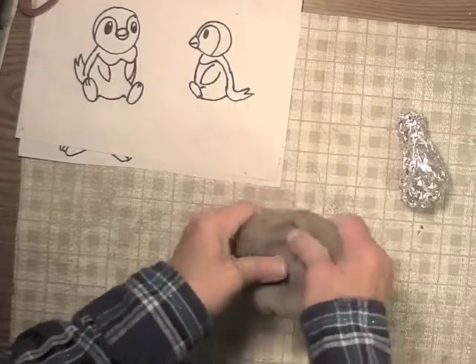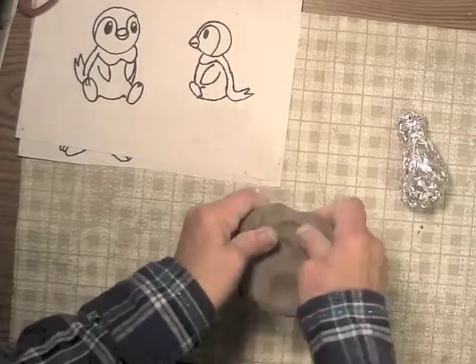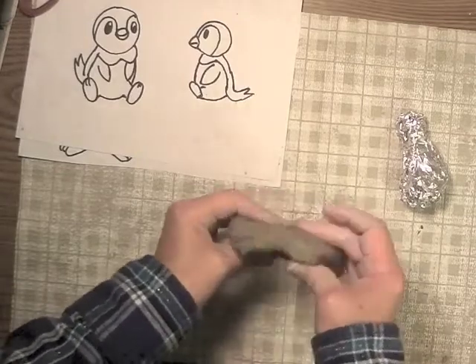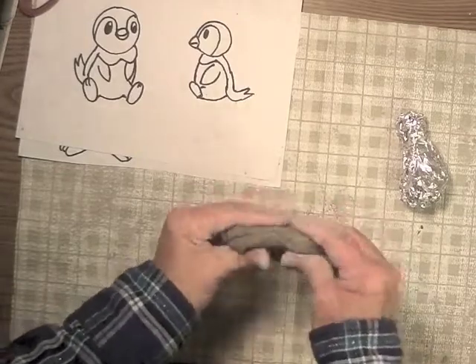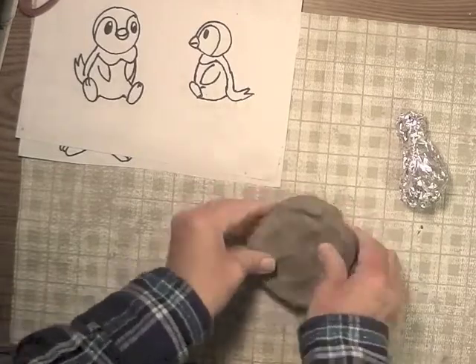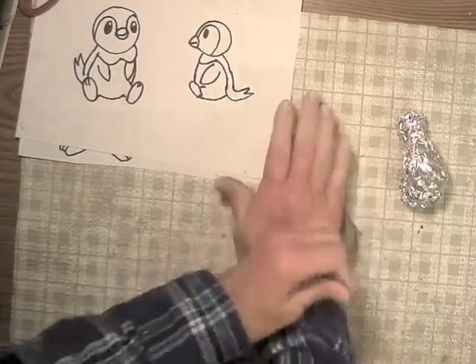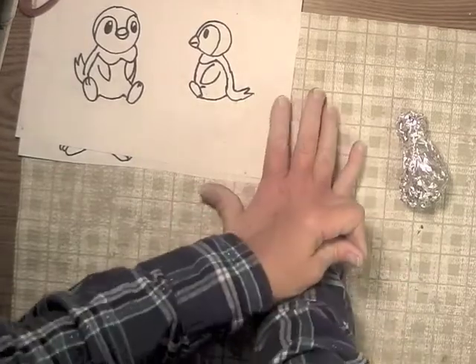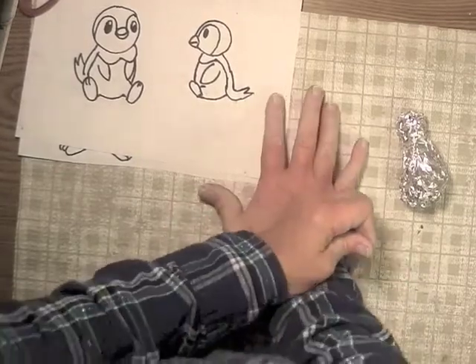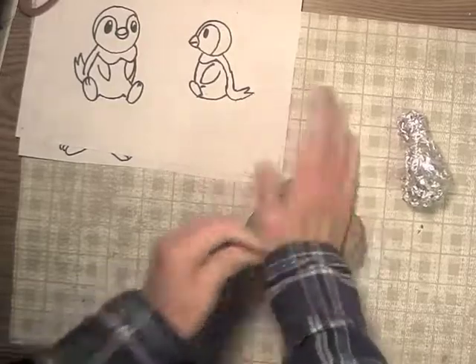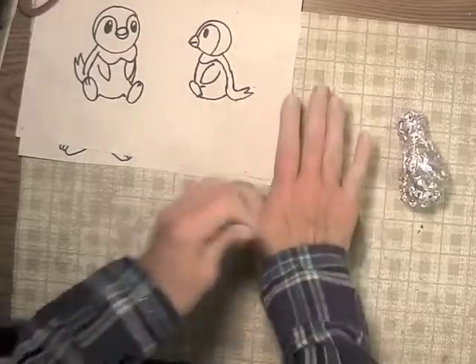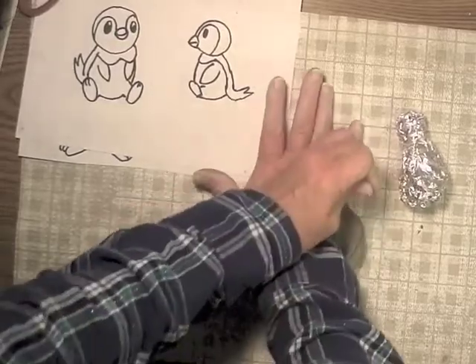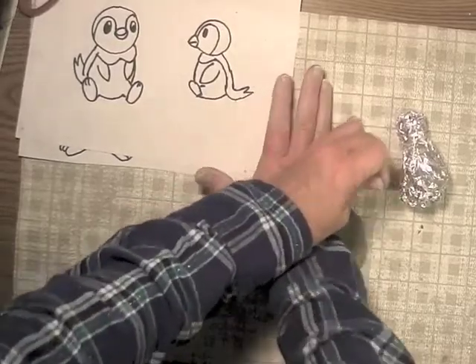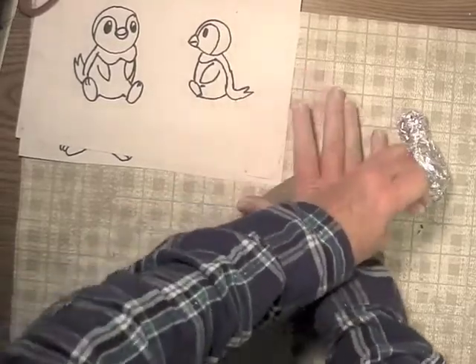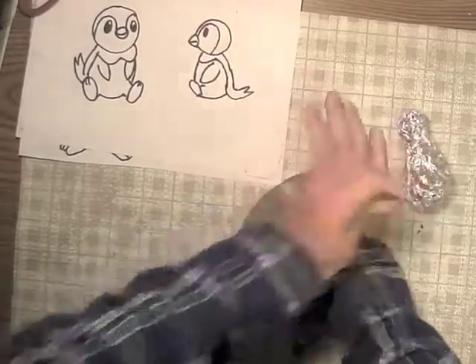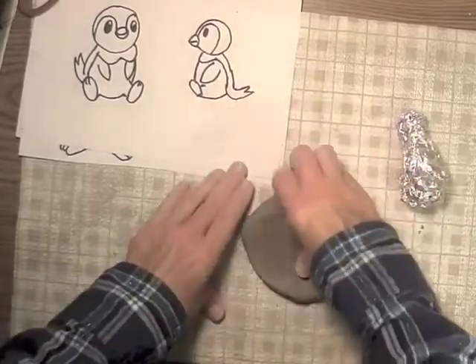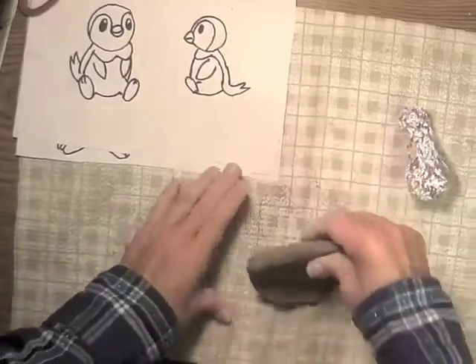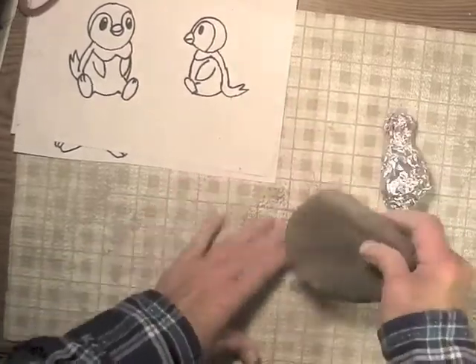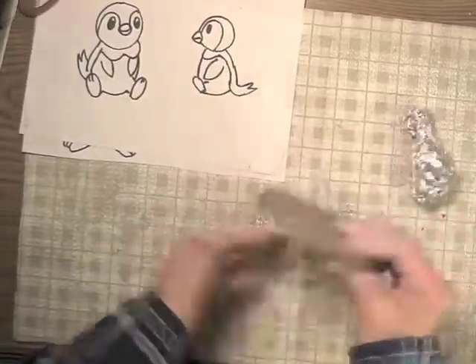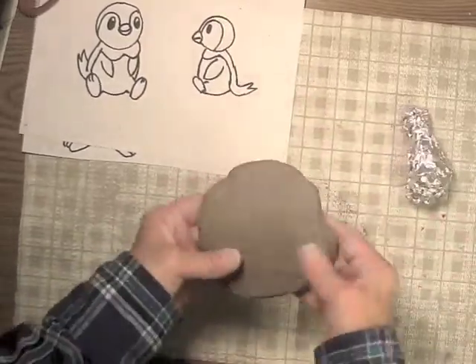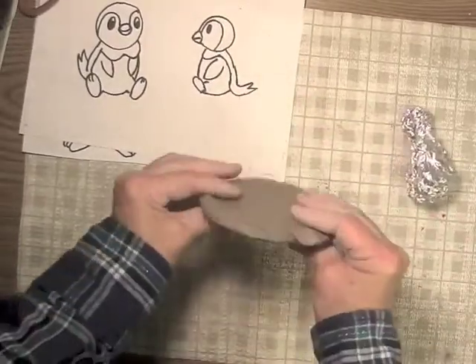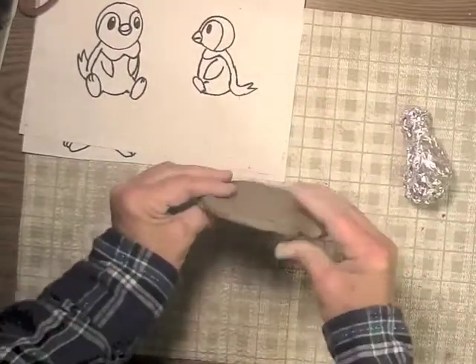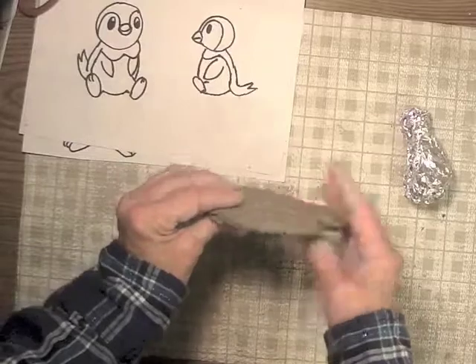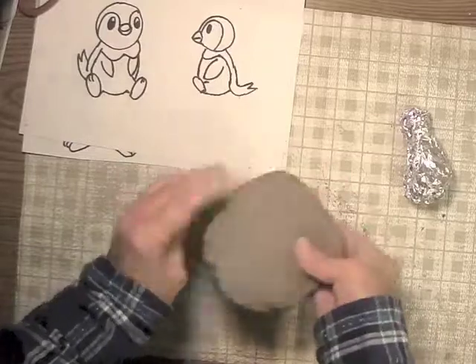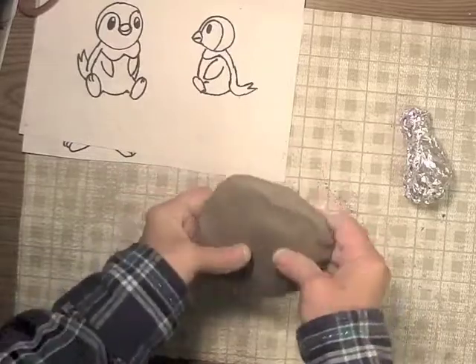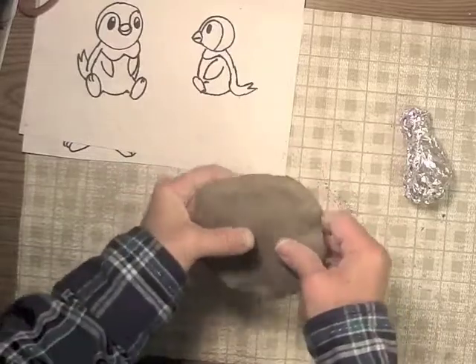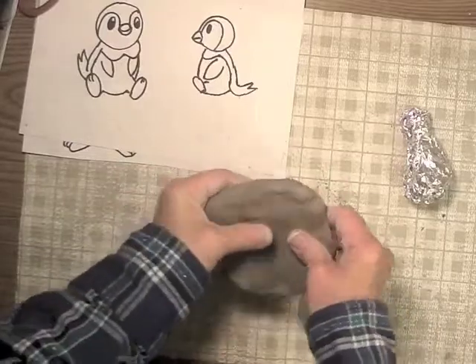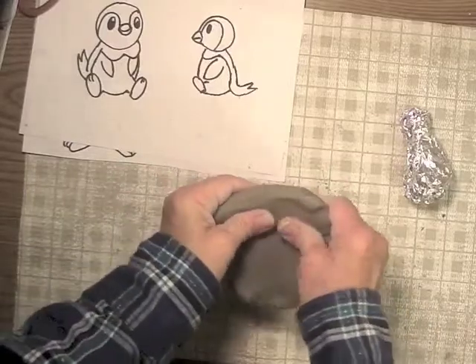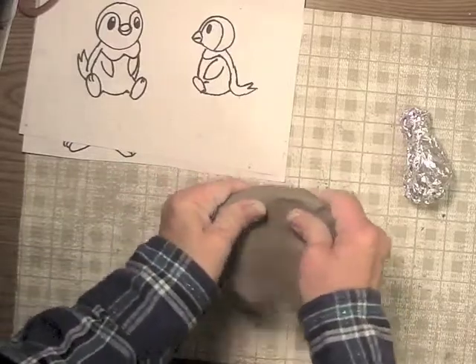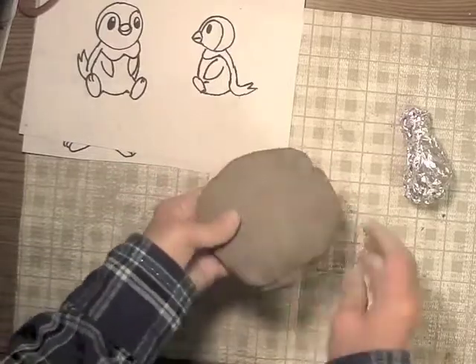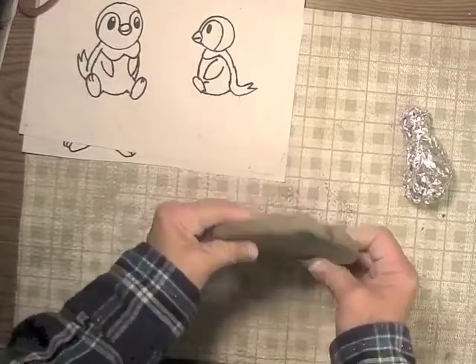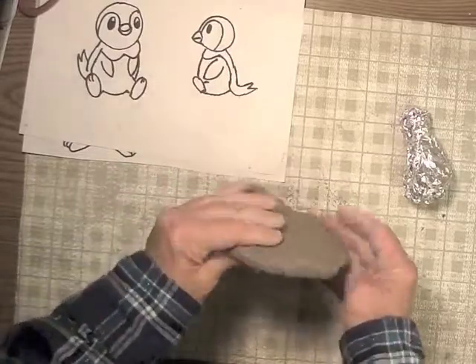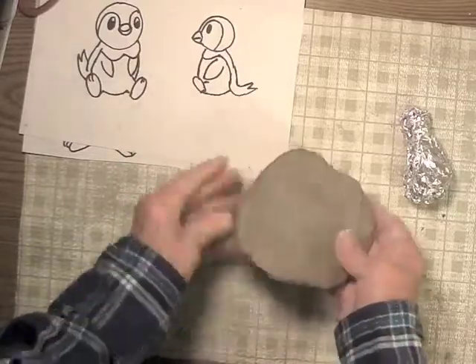I'm stretching it and pressing it with my hand, putting my weight on it as I press it. This is about the thickness I want. I want it to be about even in thickness all the way through.